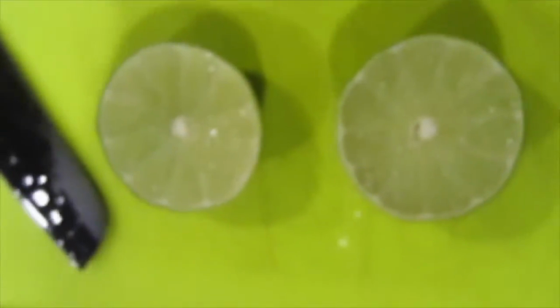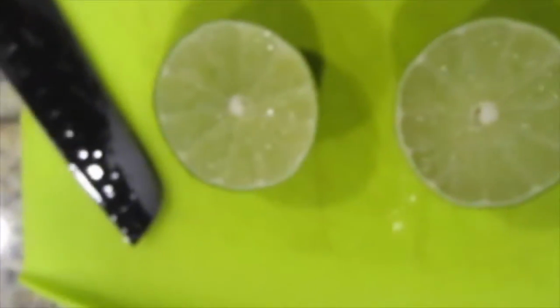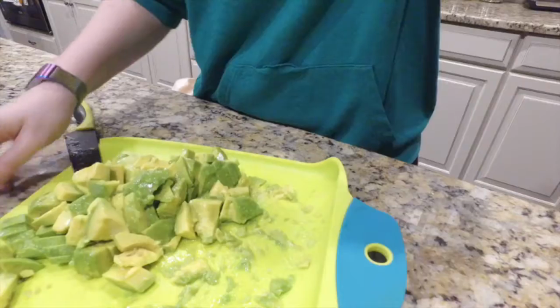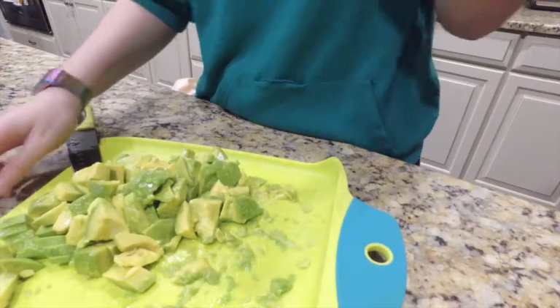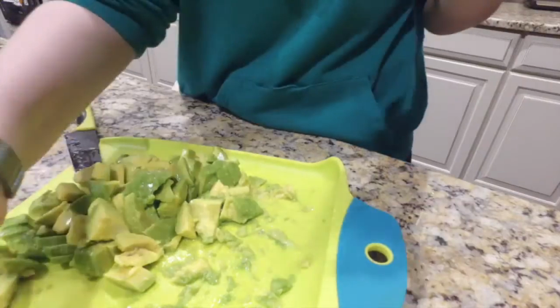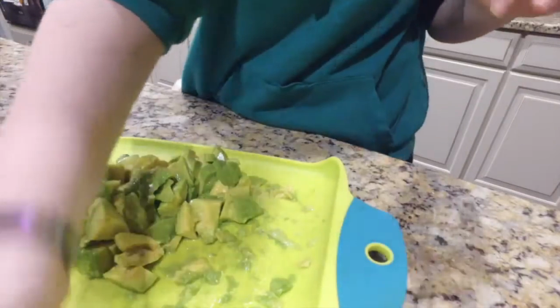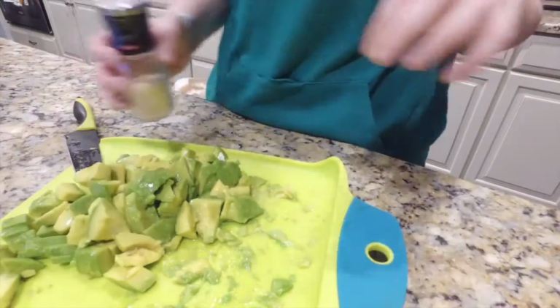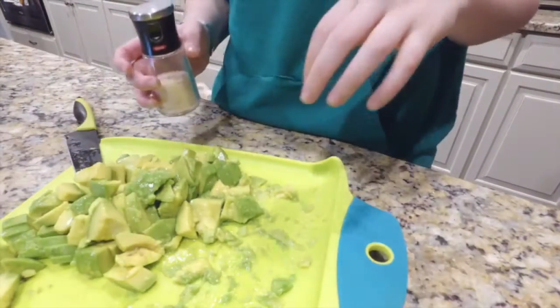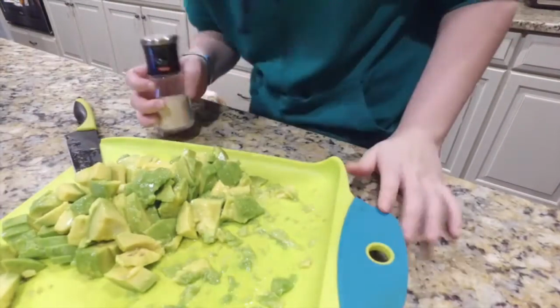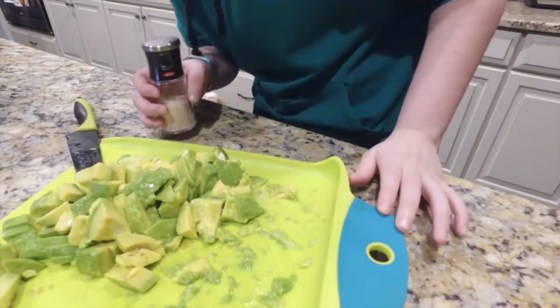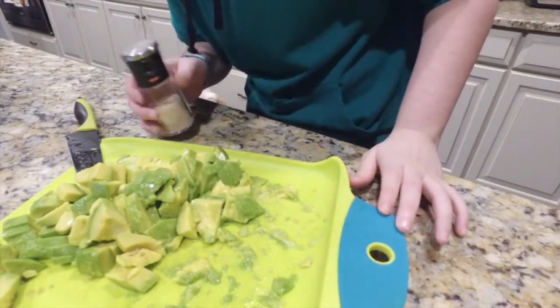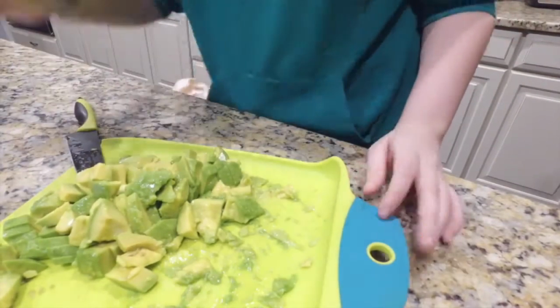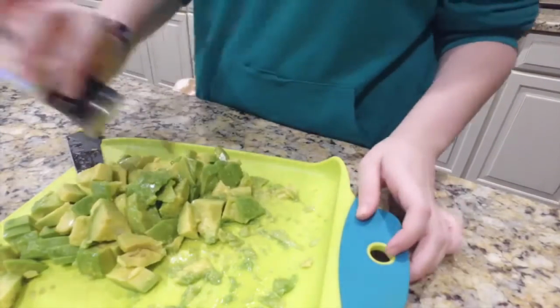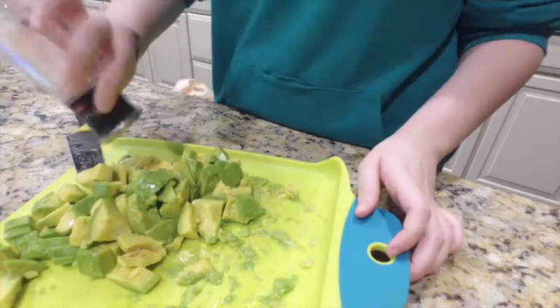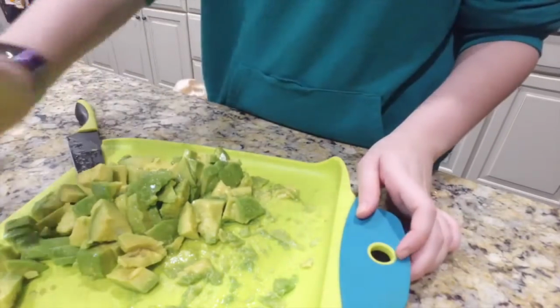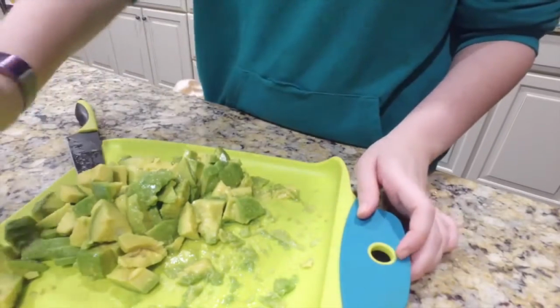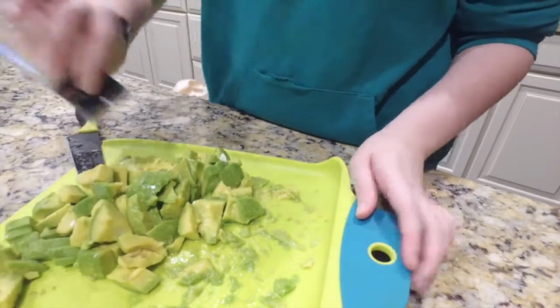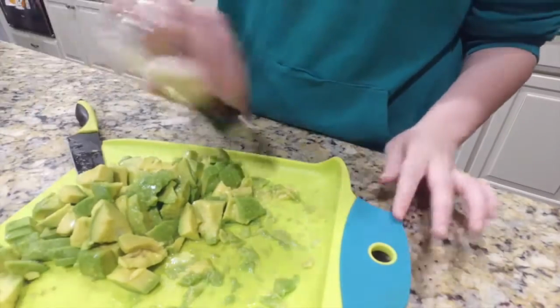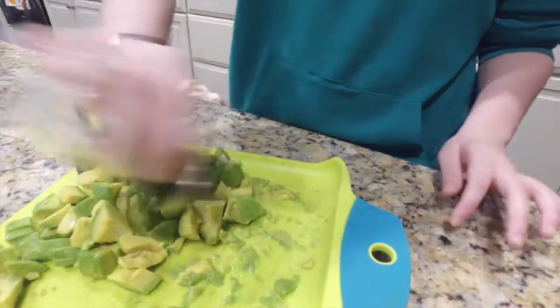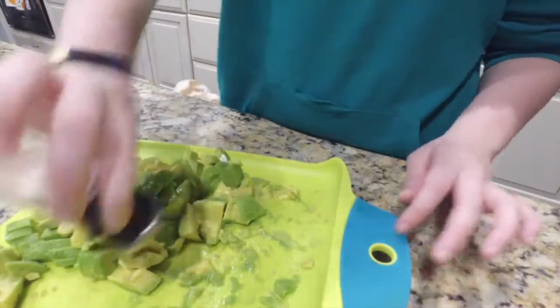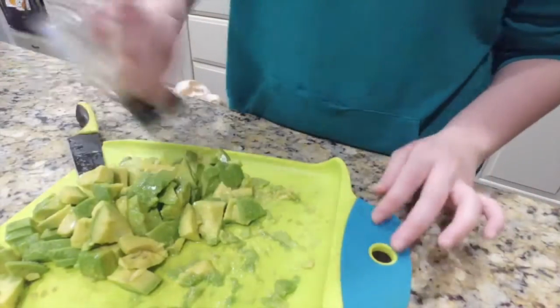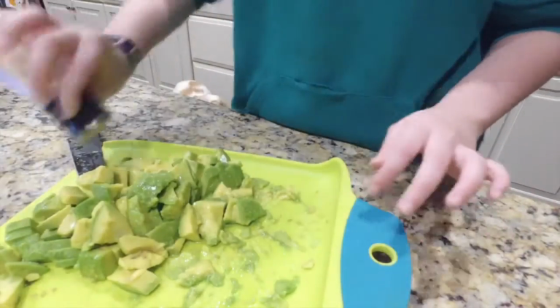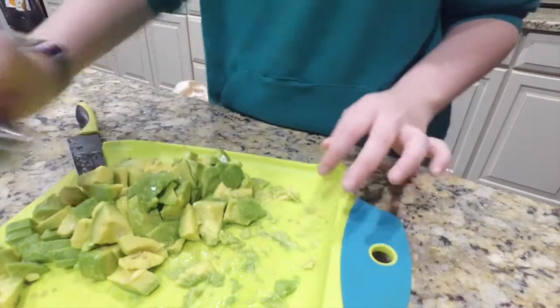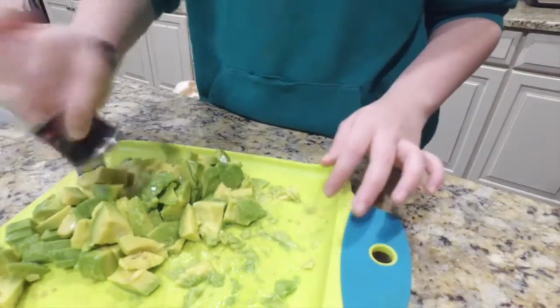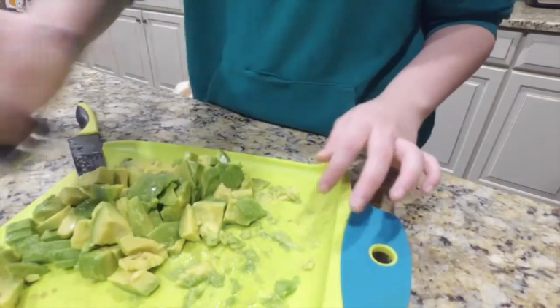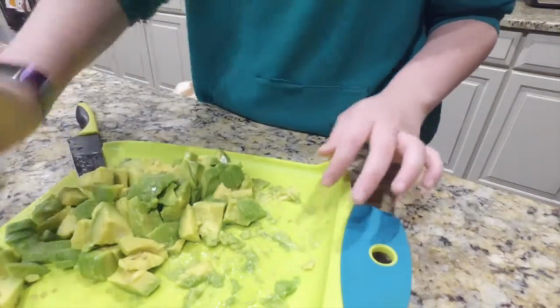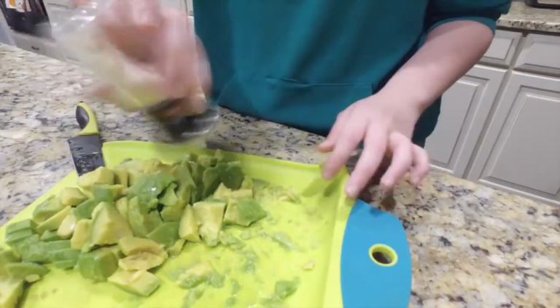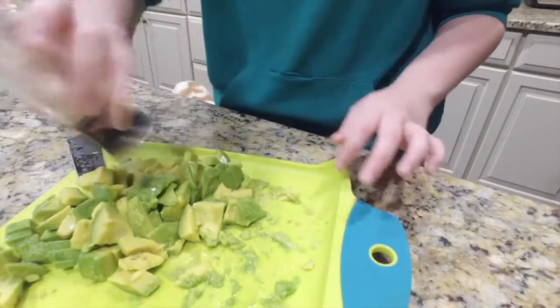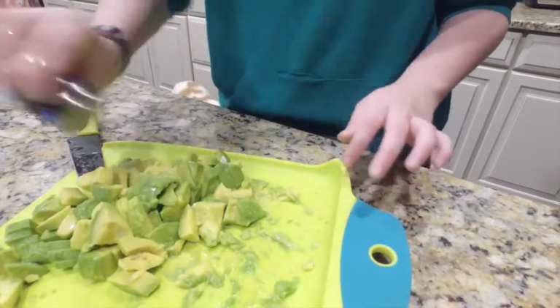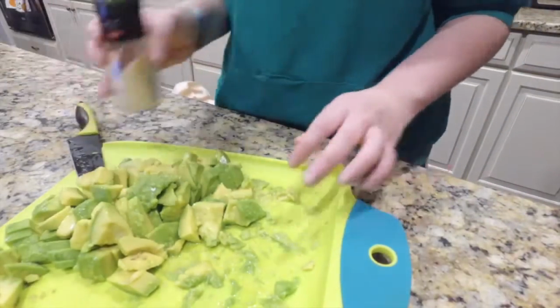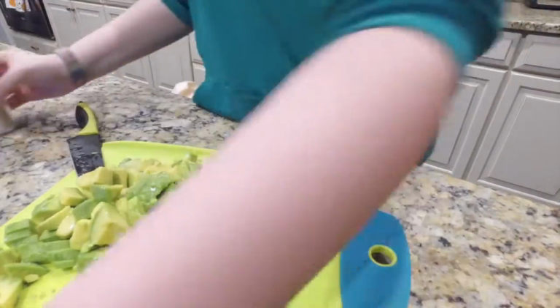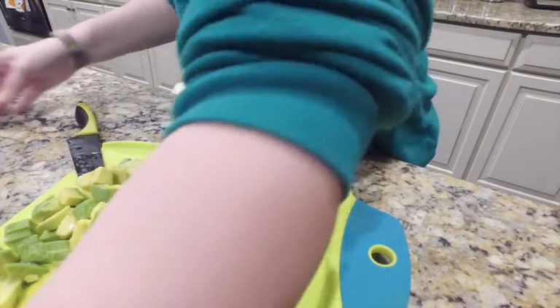The fourth step is to put the salad and lemon together.